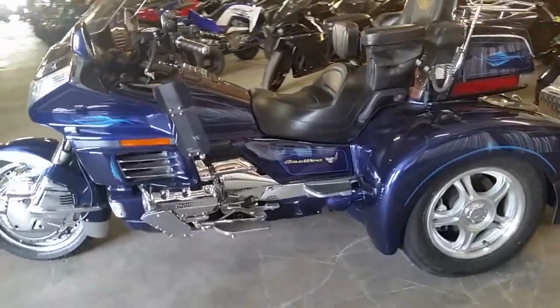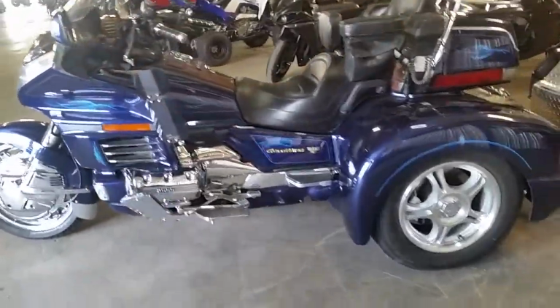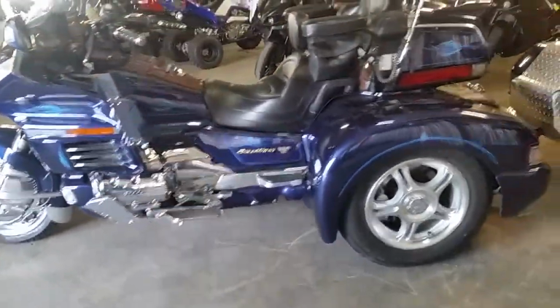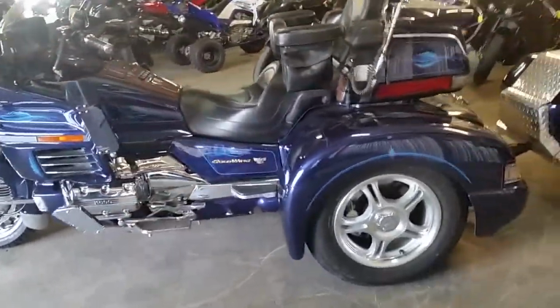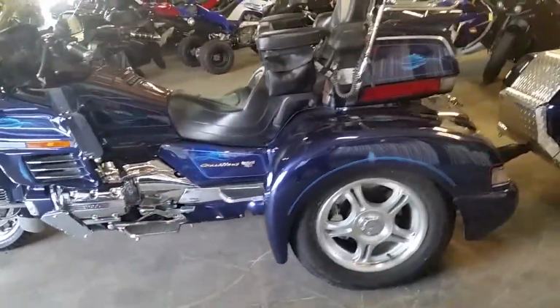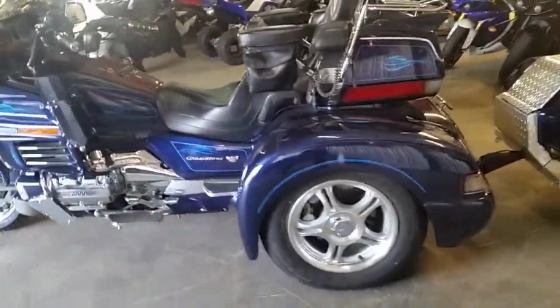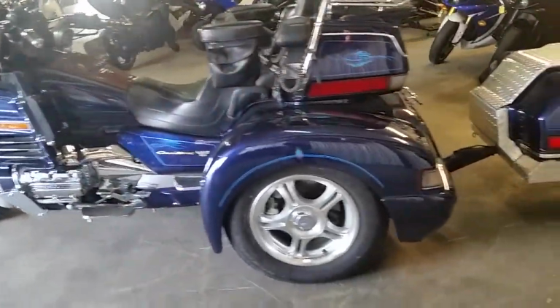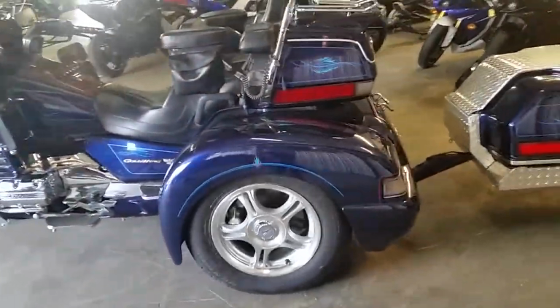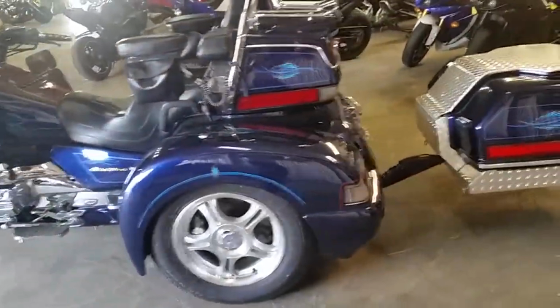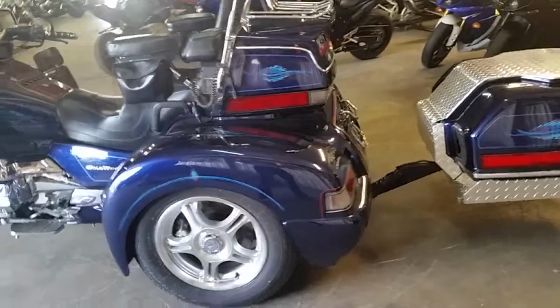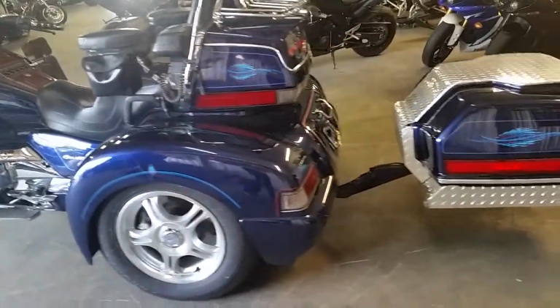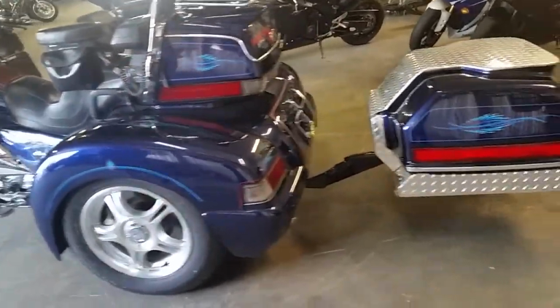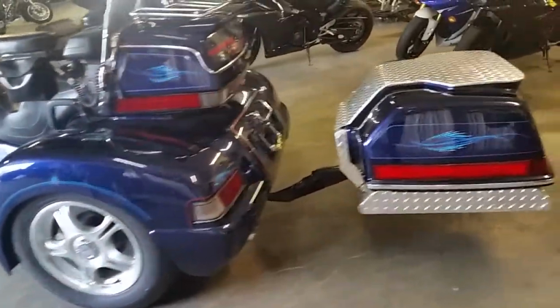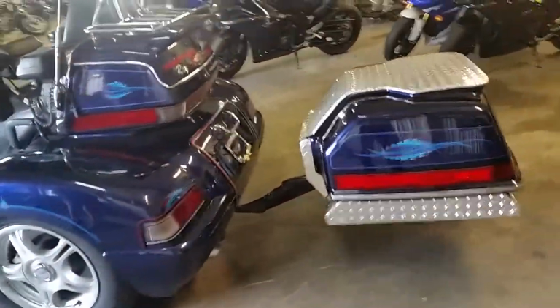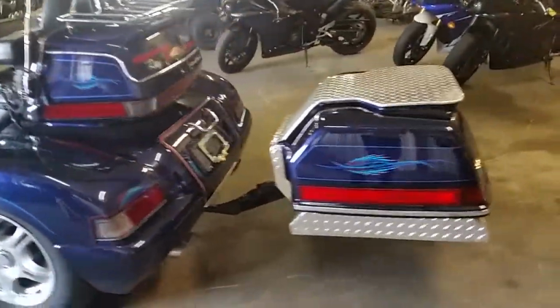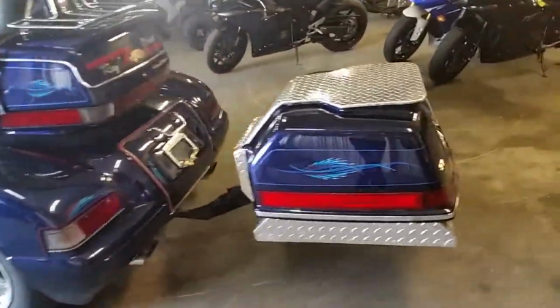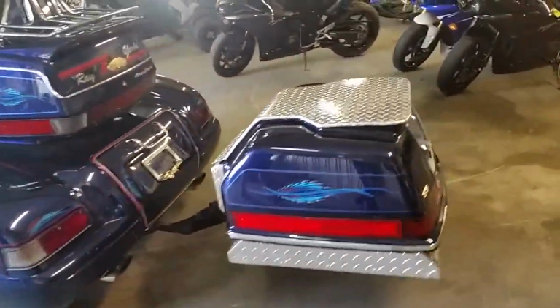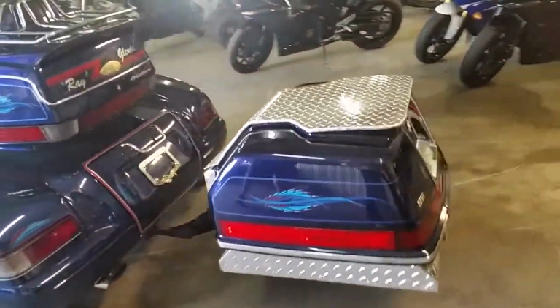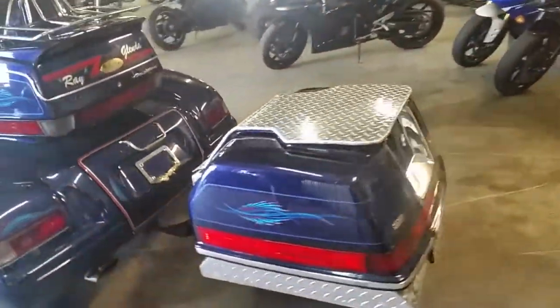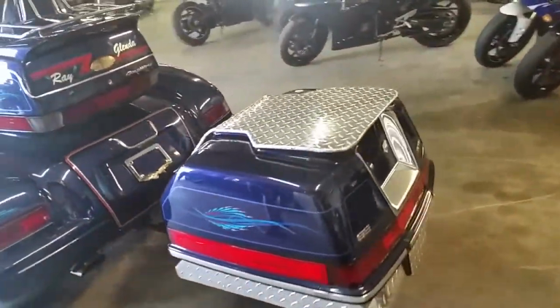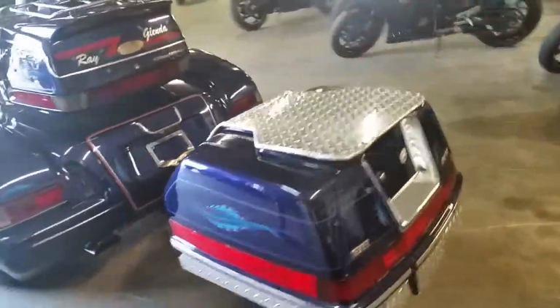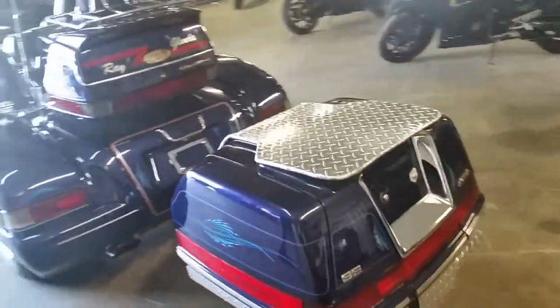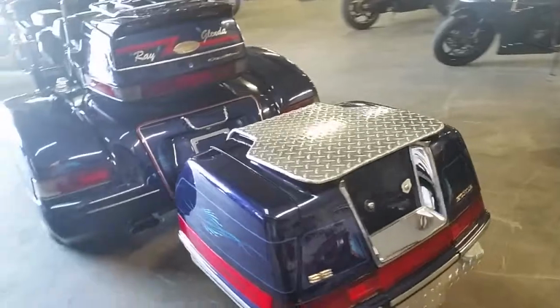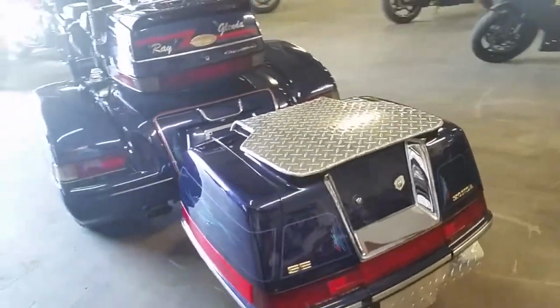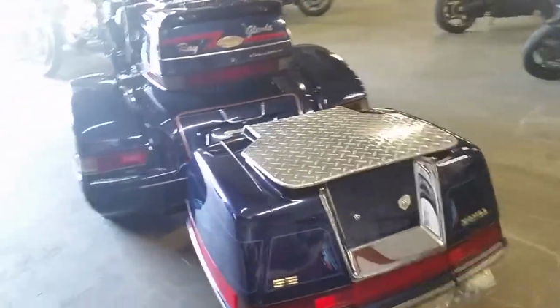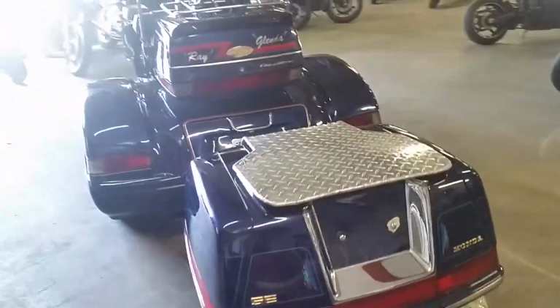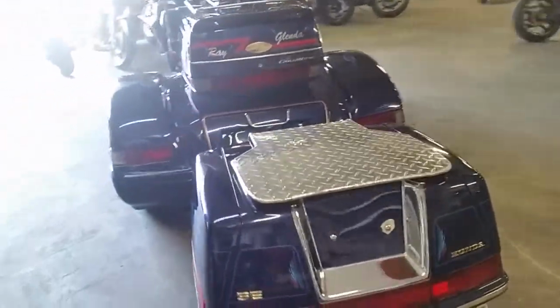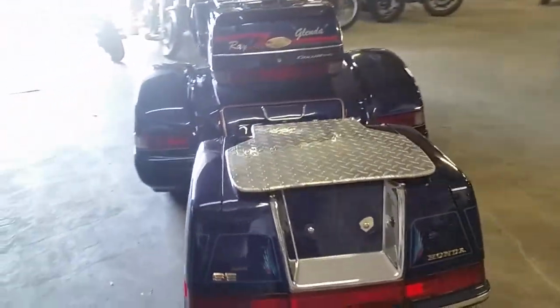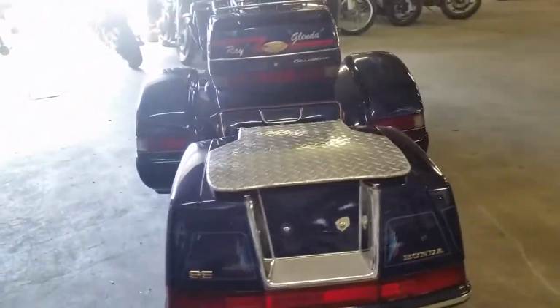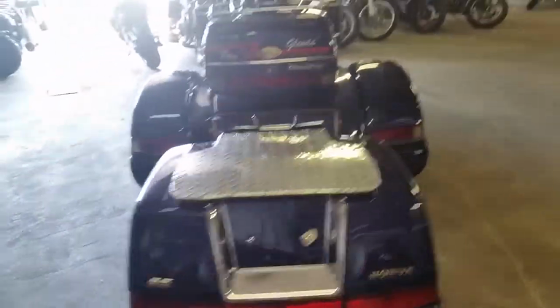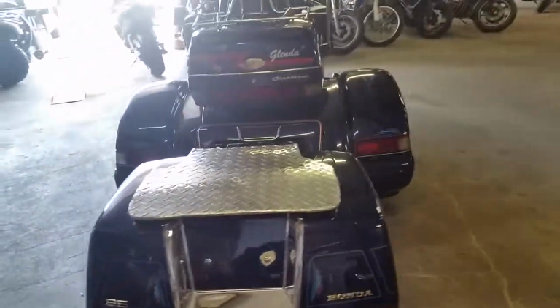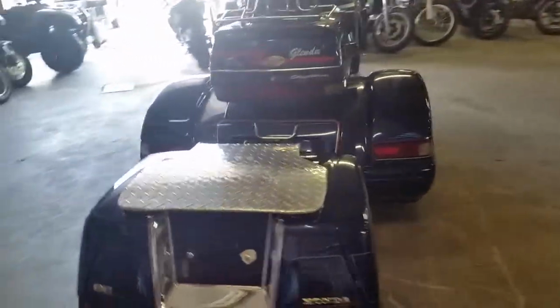Tall windshield, chrome mags, custom pin striping, got a custom built trailer, and much, much more. The thing only has 37,000 miles, and it can be yours for only $199 a month.